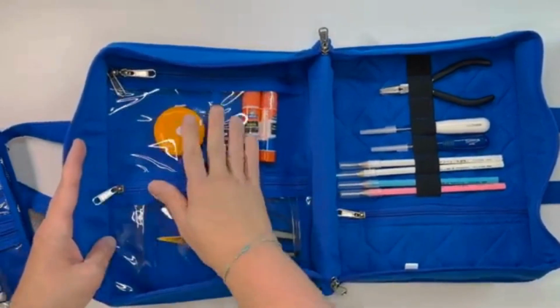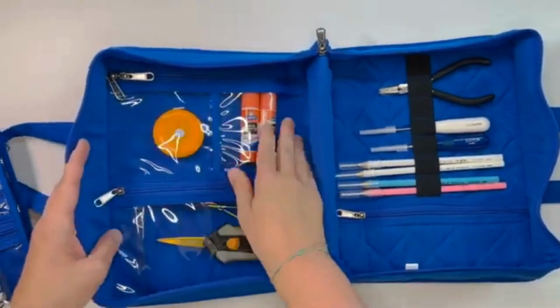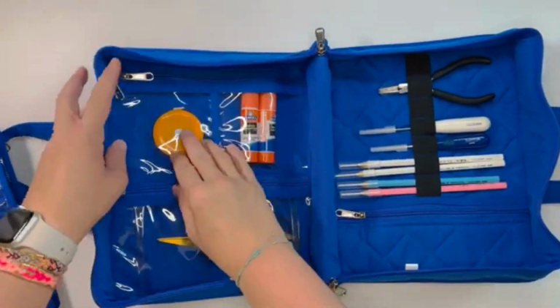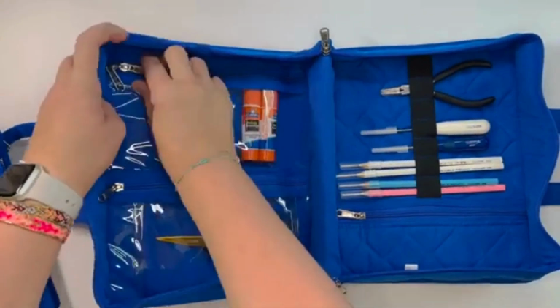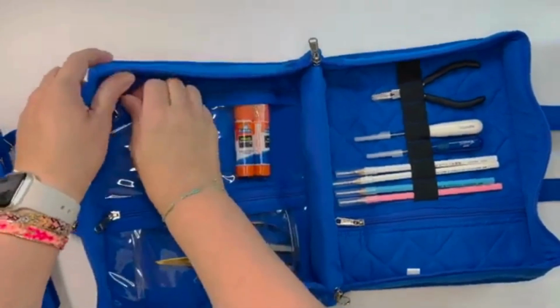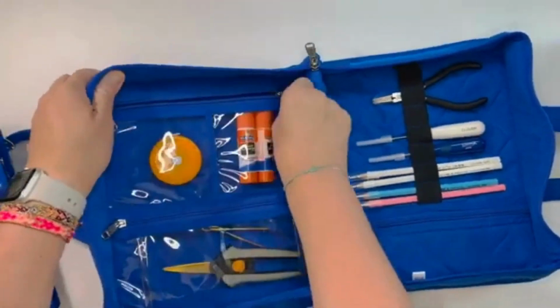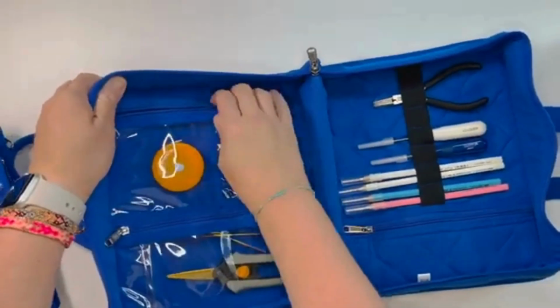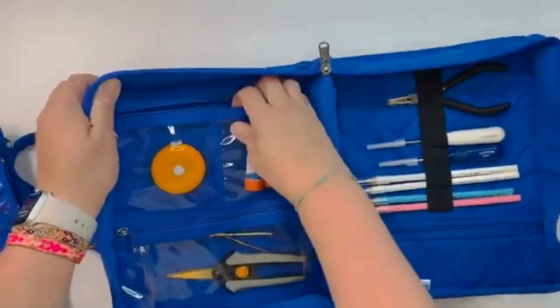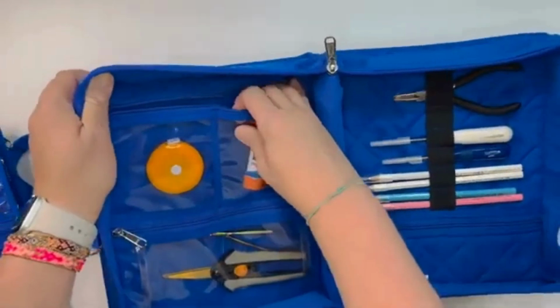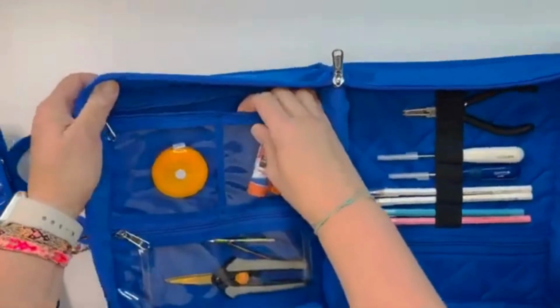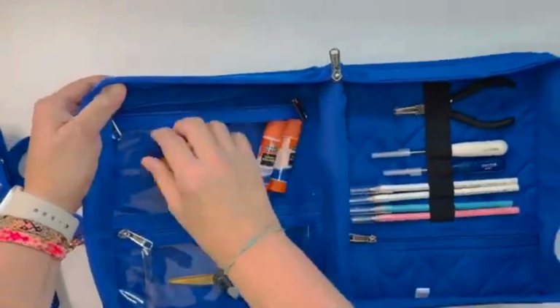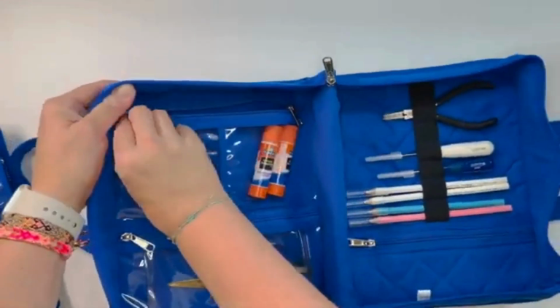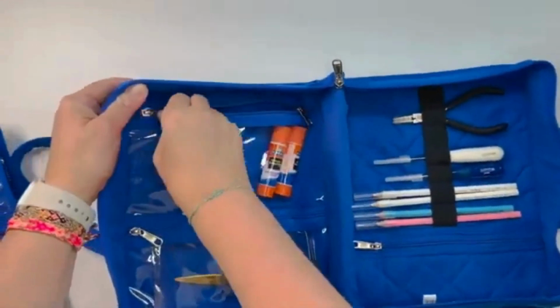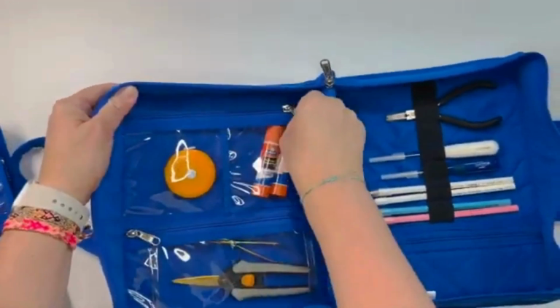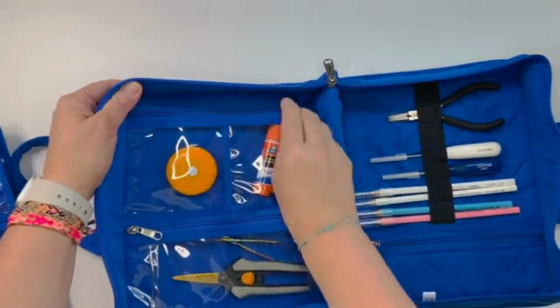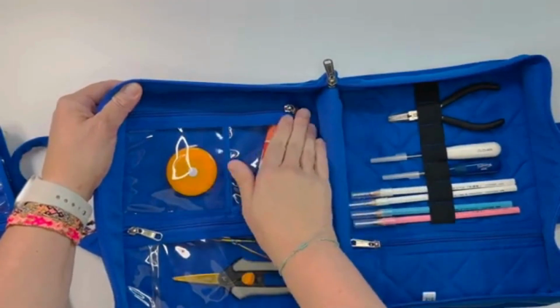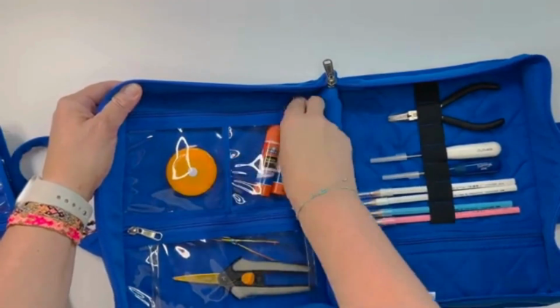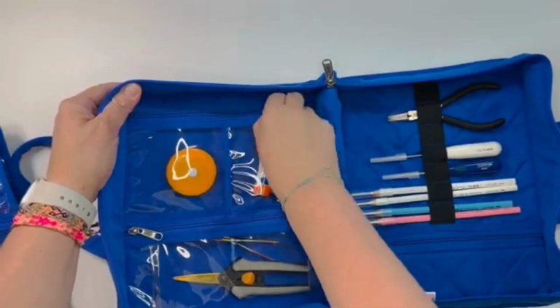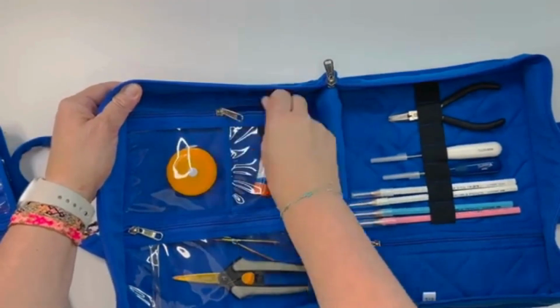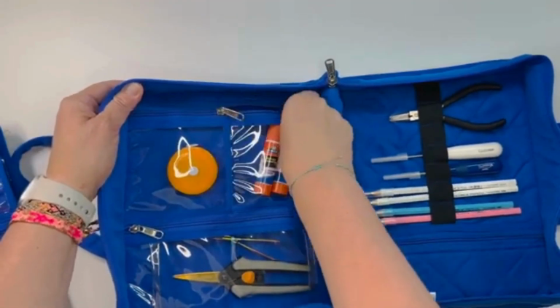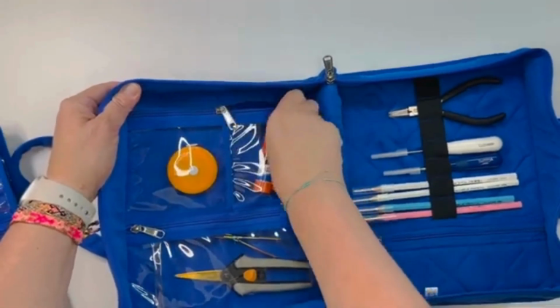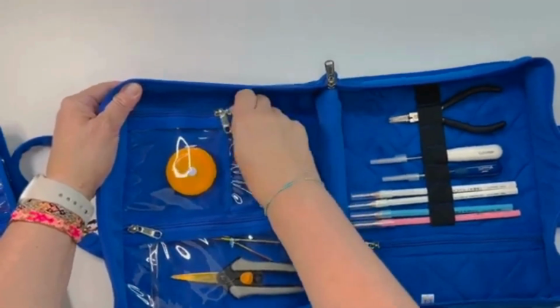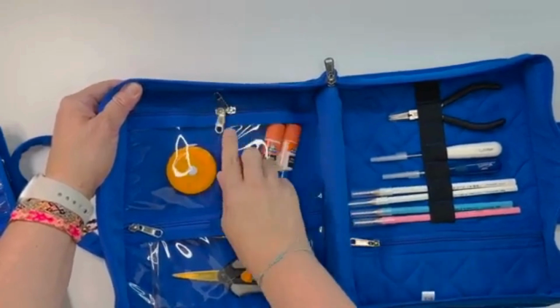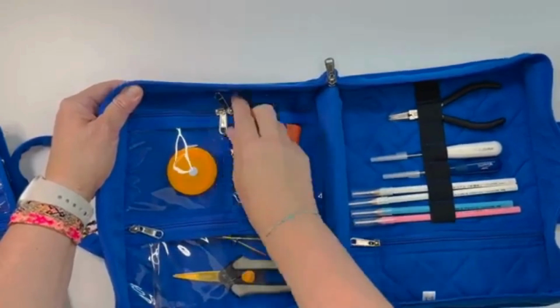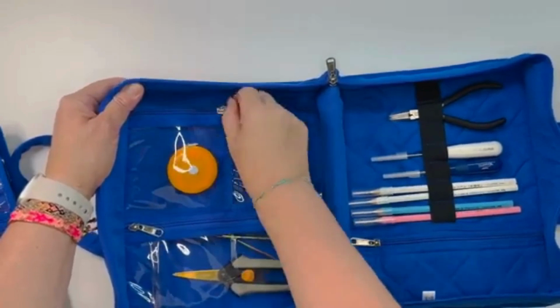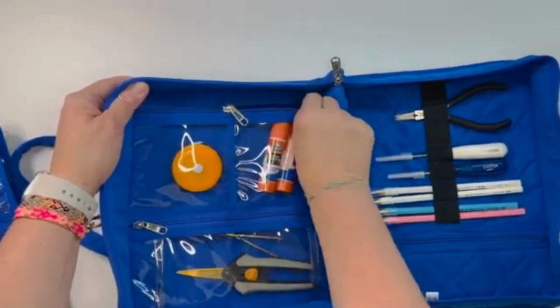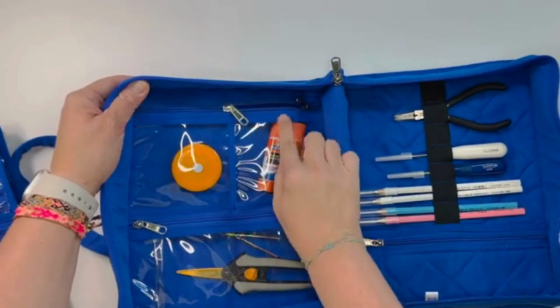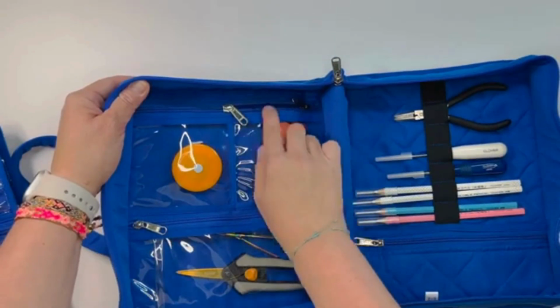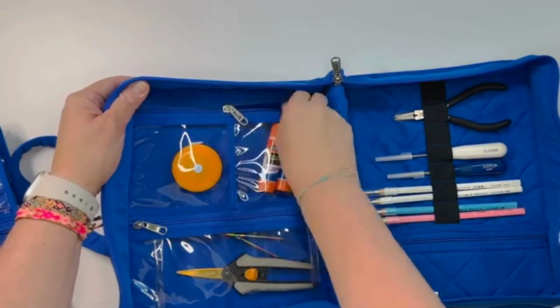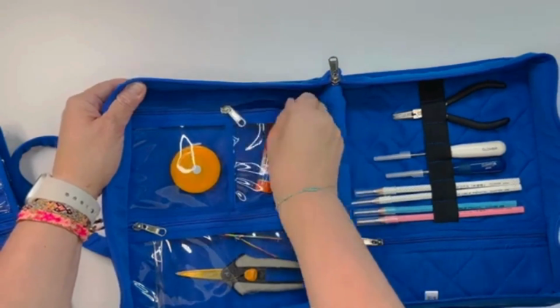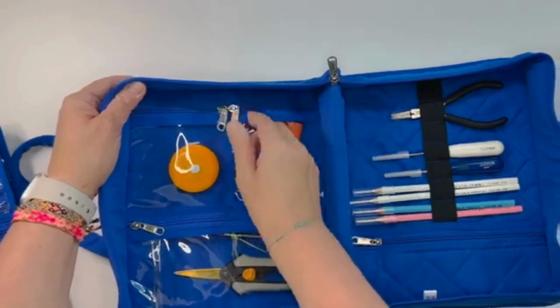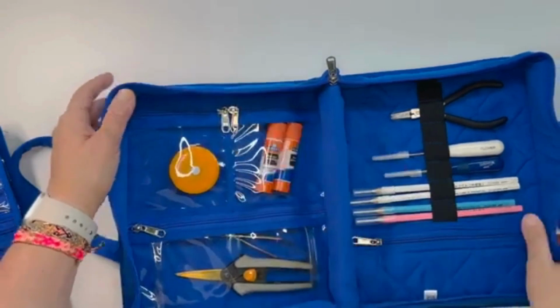There's also a tape measure. What I like about these pockets is that you can either zip them both closed completely, or you can put the zips to the middle and just have one section unzipped at a time.